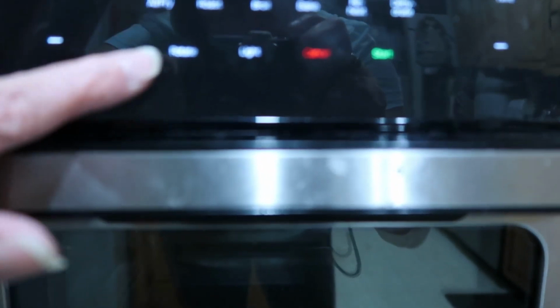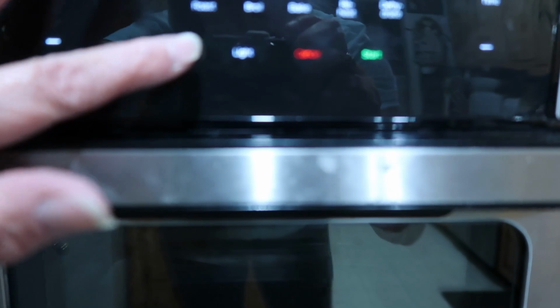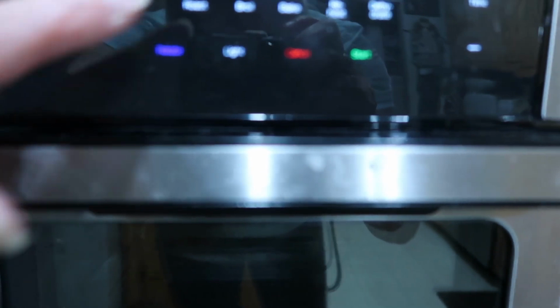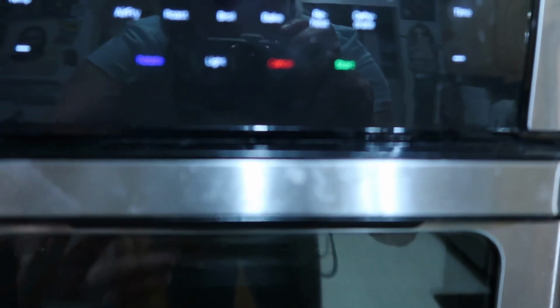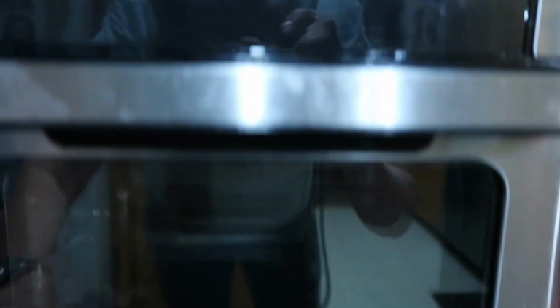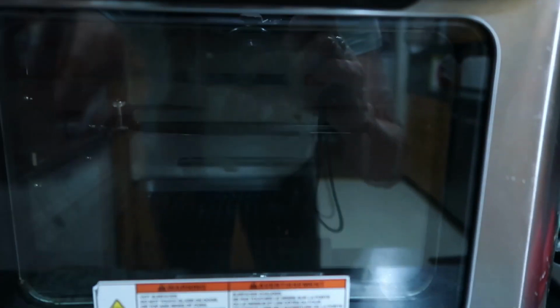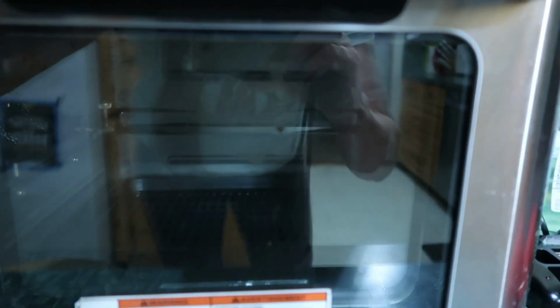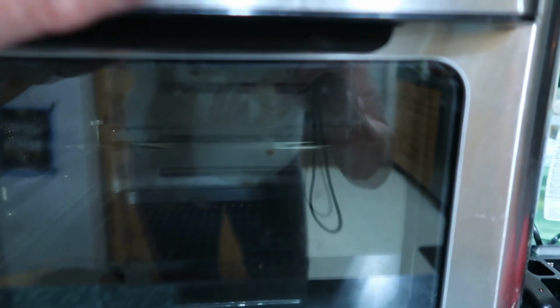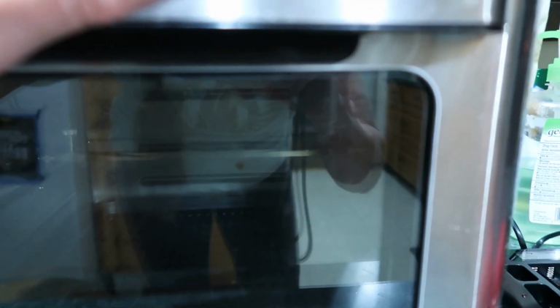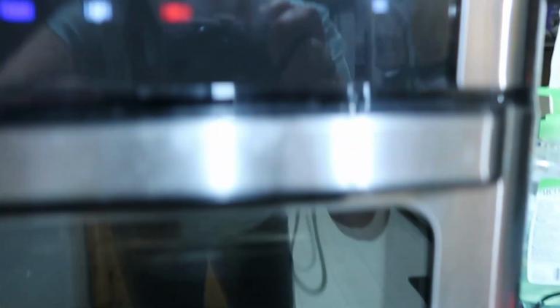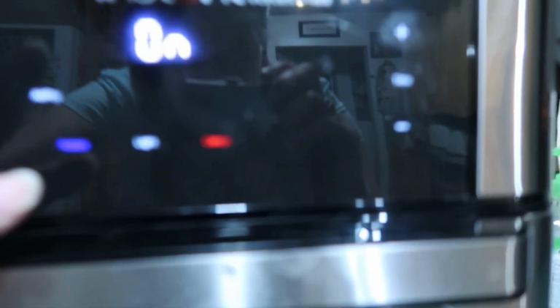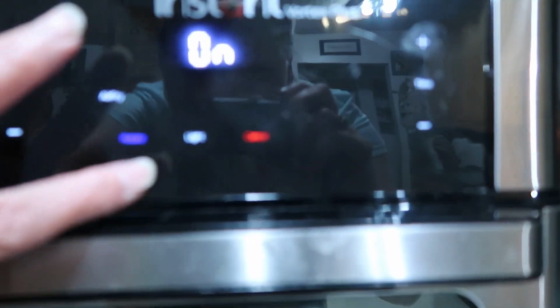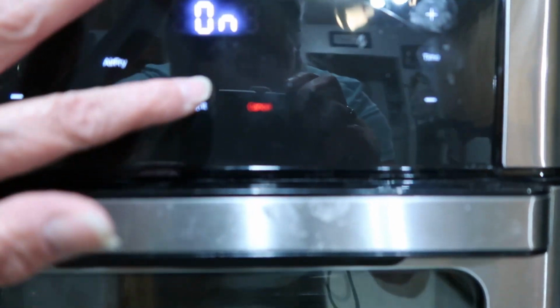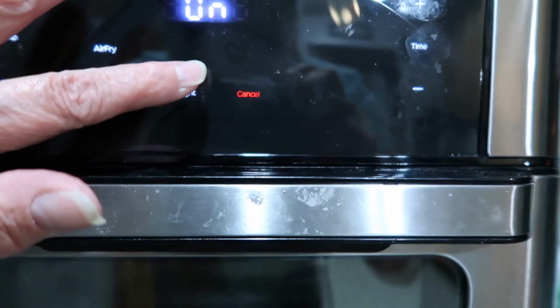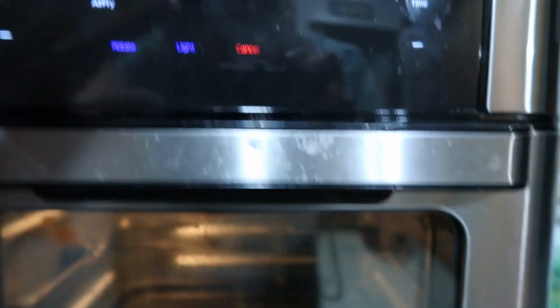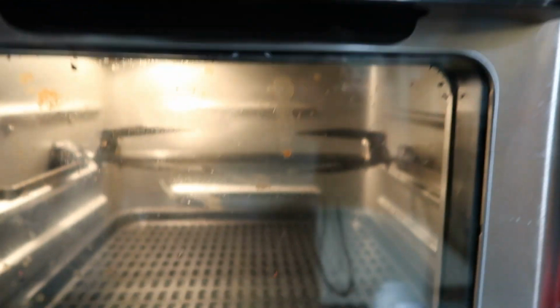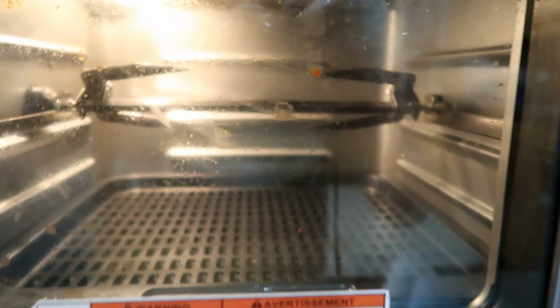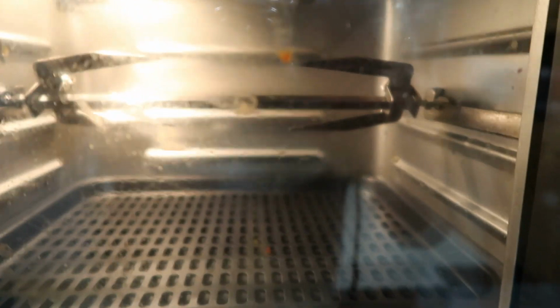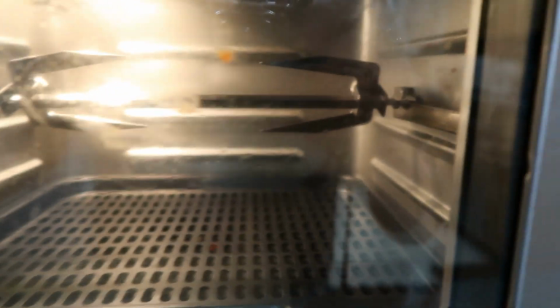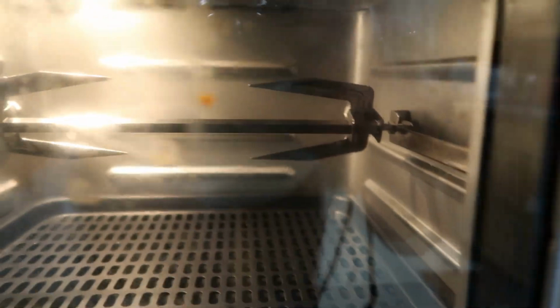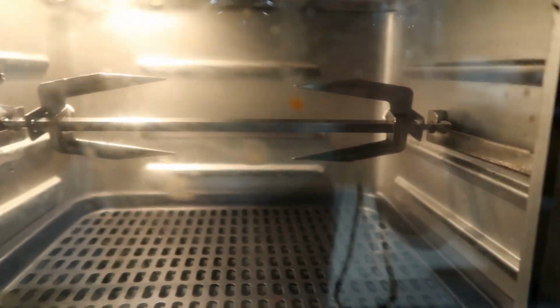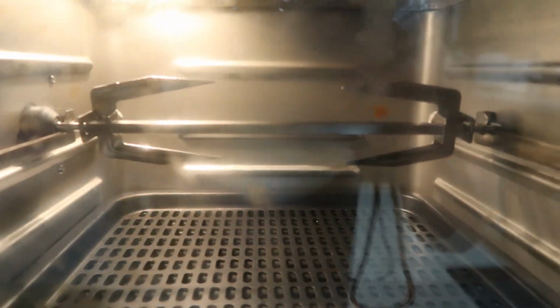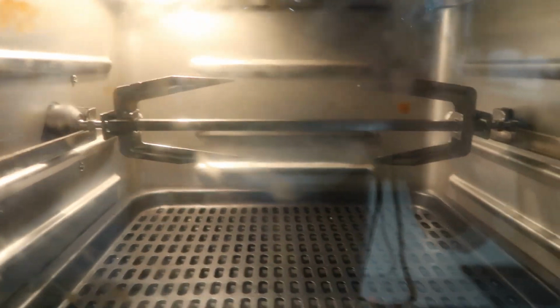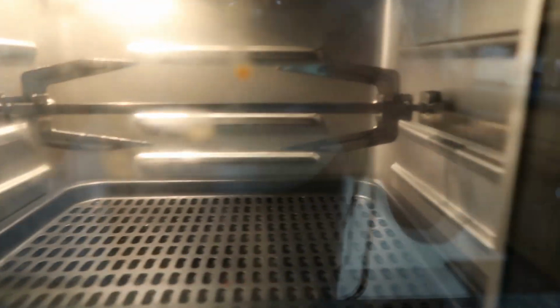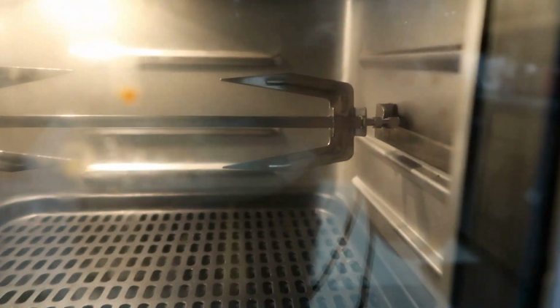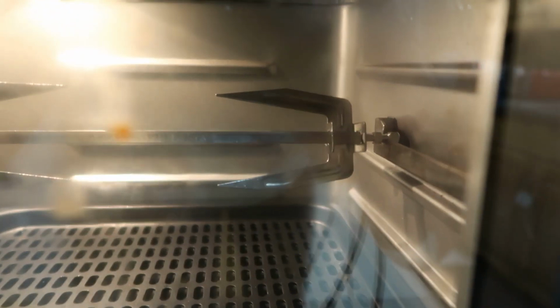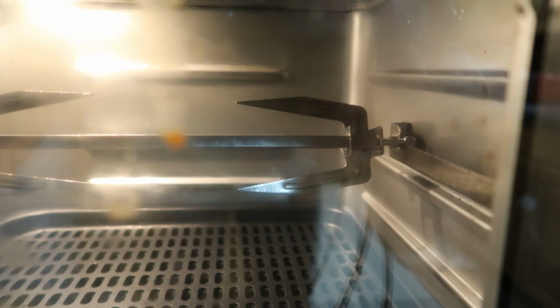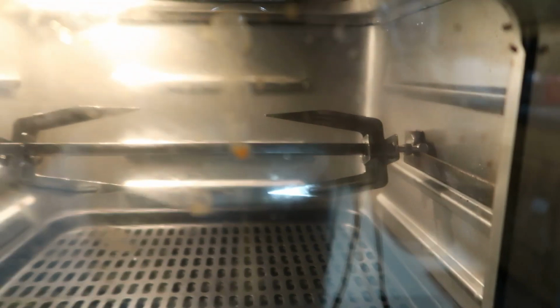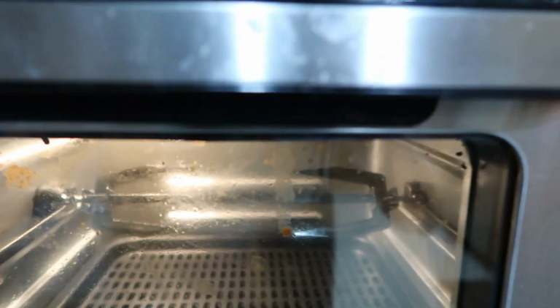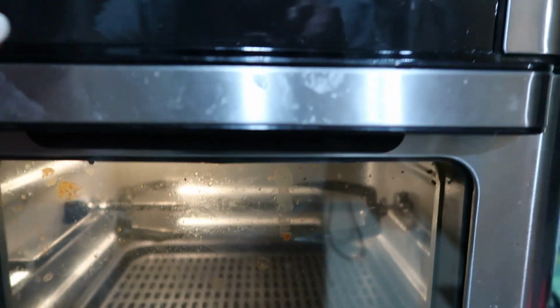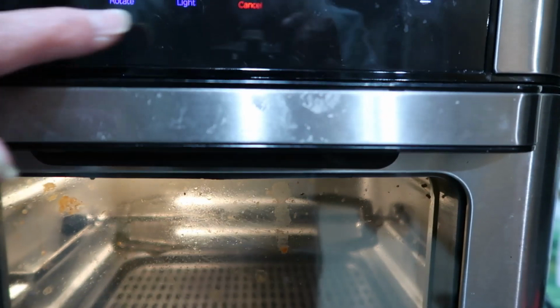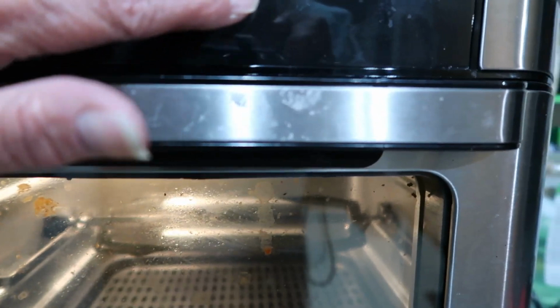Air fry, rotate, start — and light. And you can see that moving right there. Let's do a cancel.